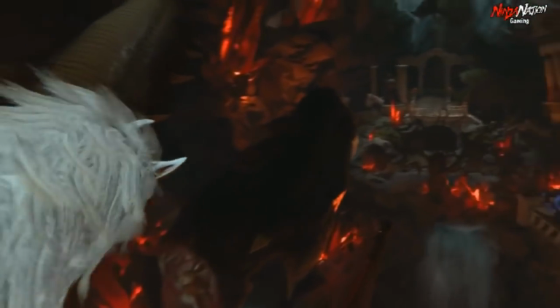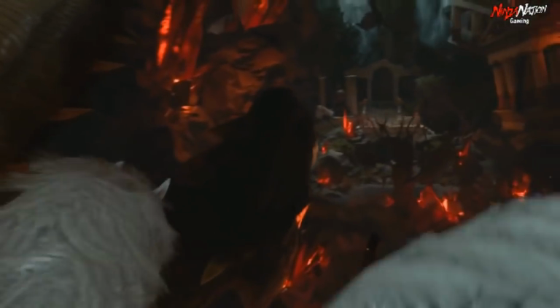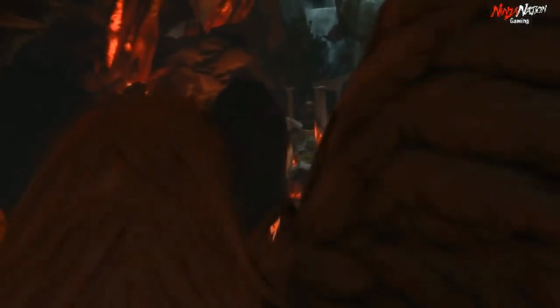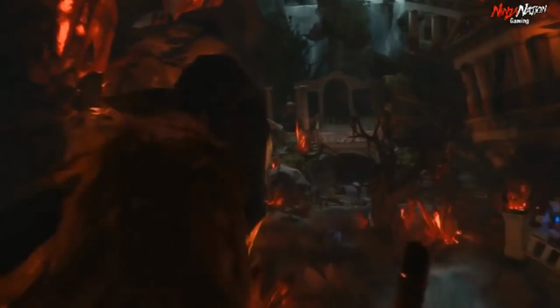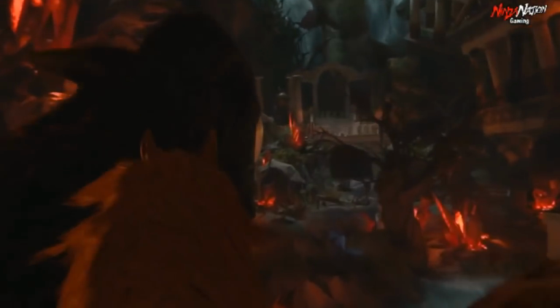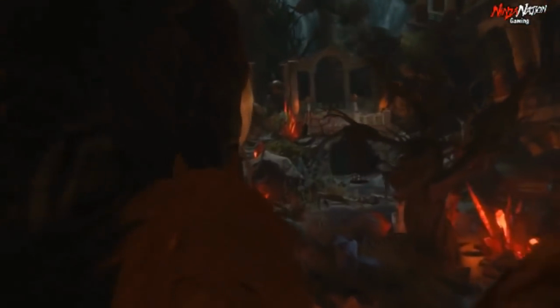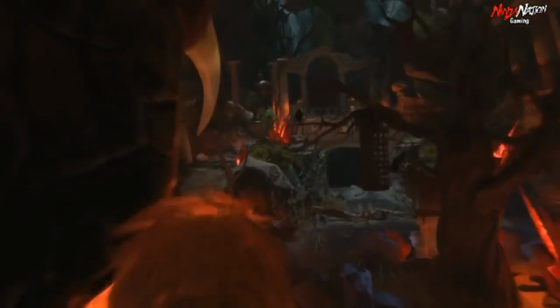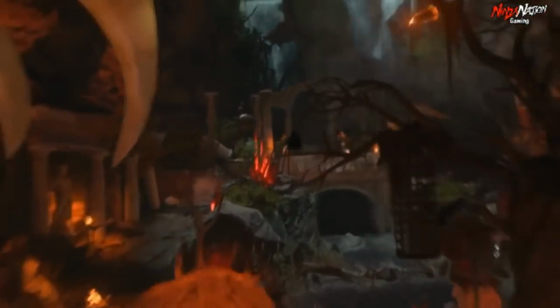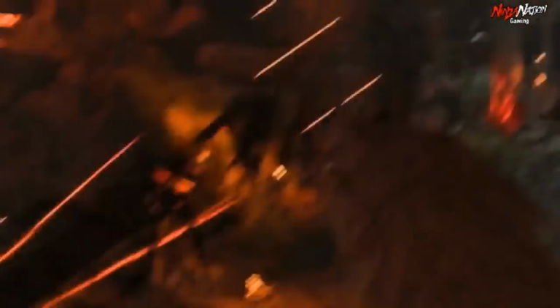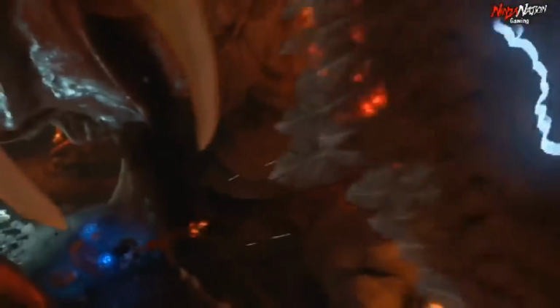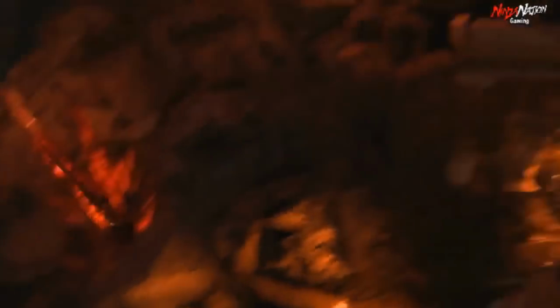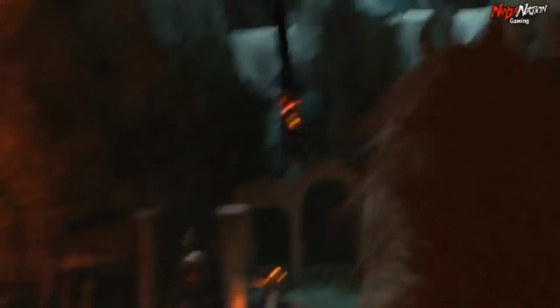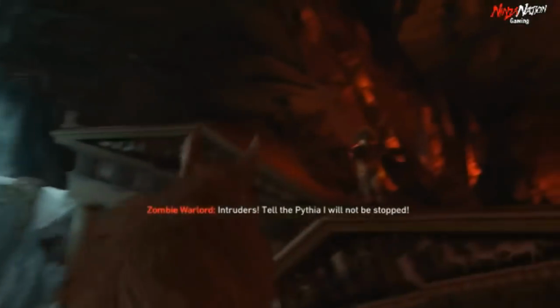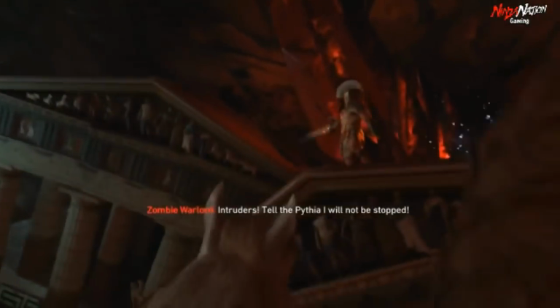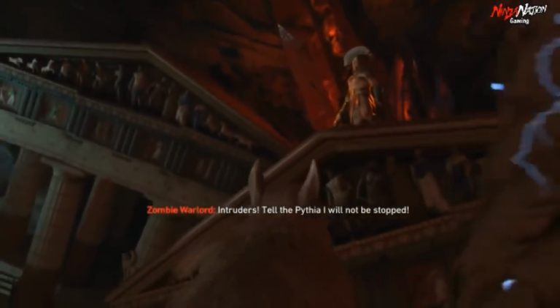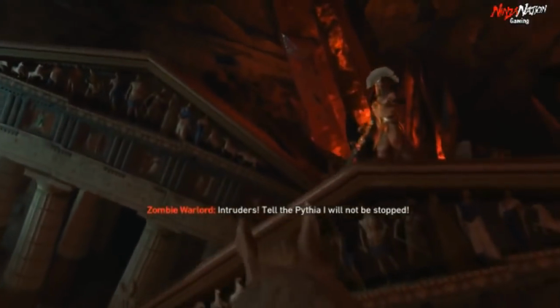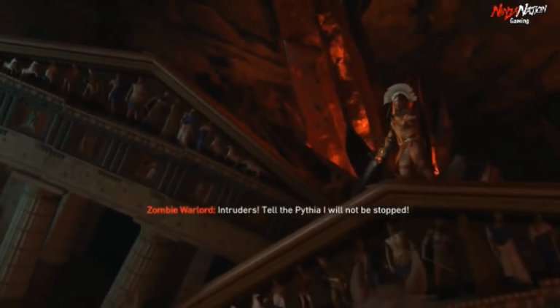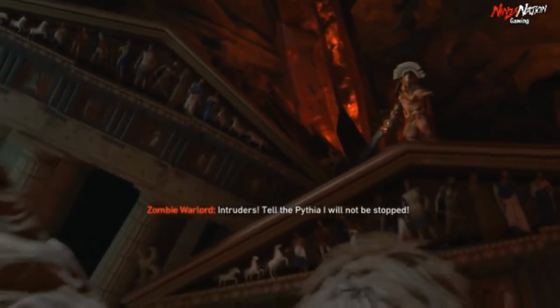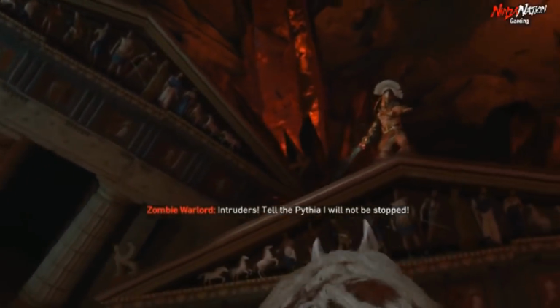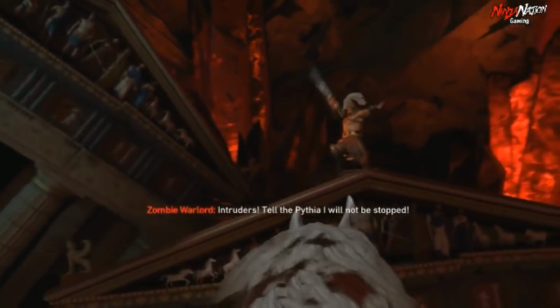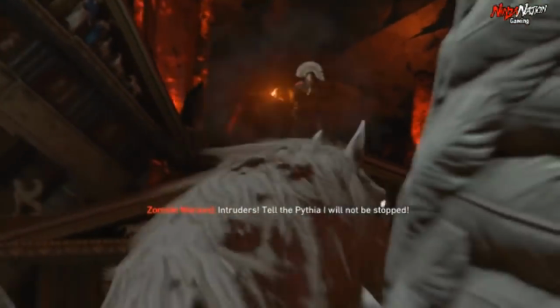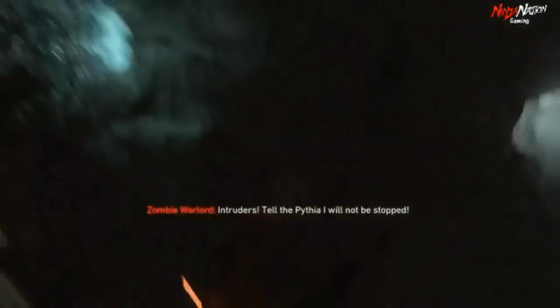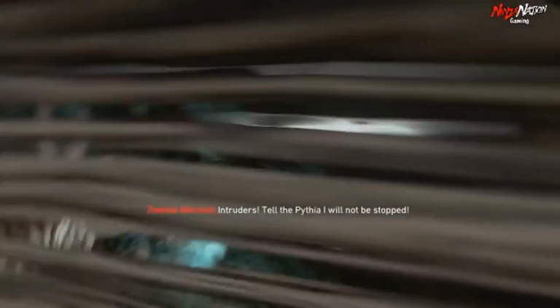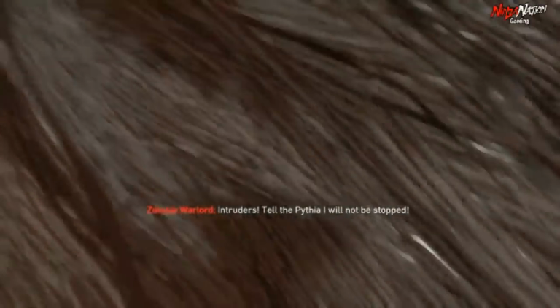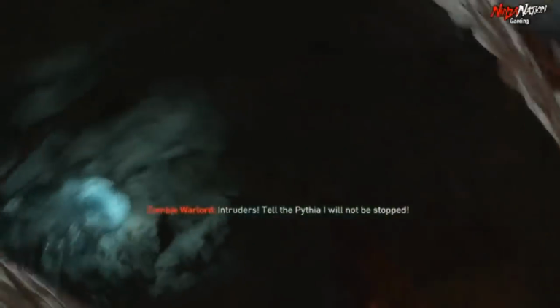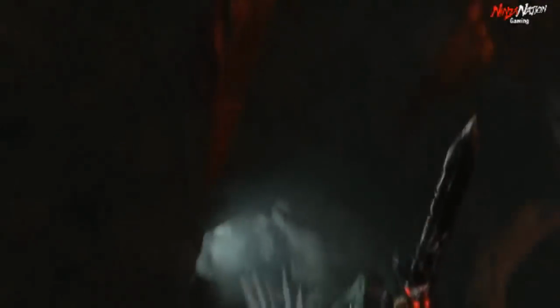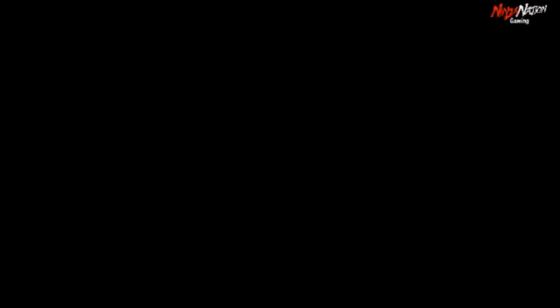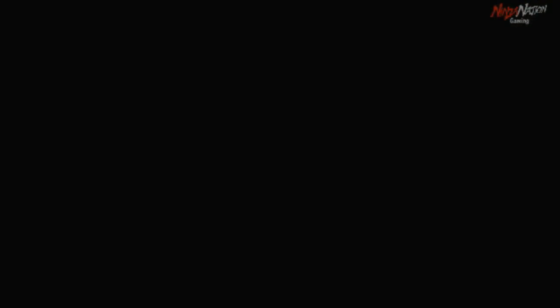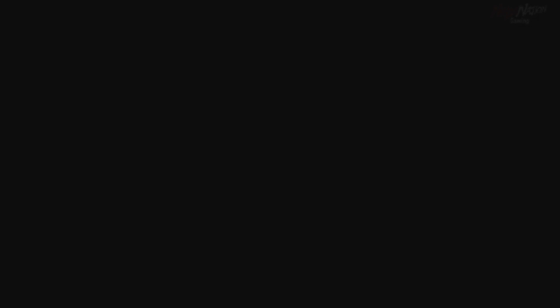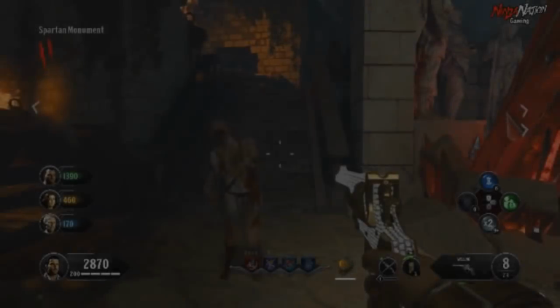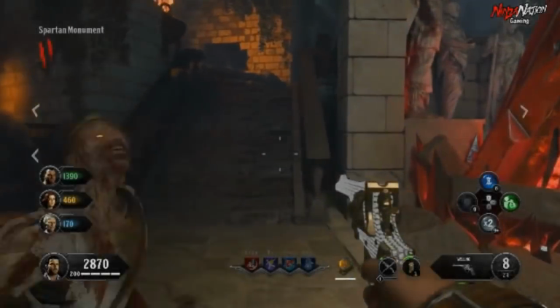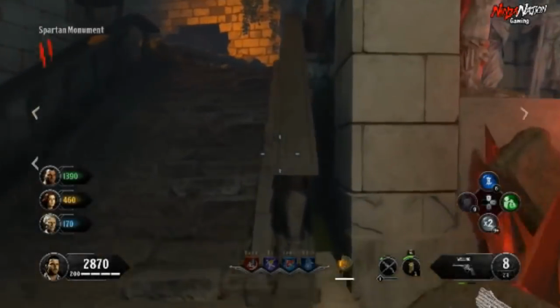First things first, what you want to do is open up the amphitheater and activate the Sentinel Artifact. Make some points, kill some zombies, get over there and activate it.